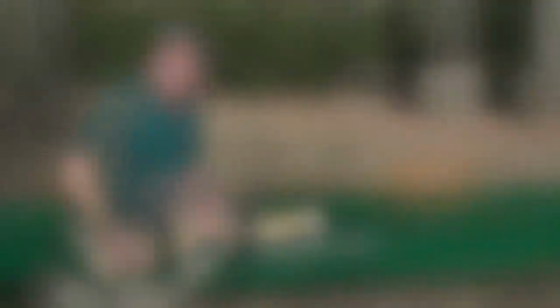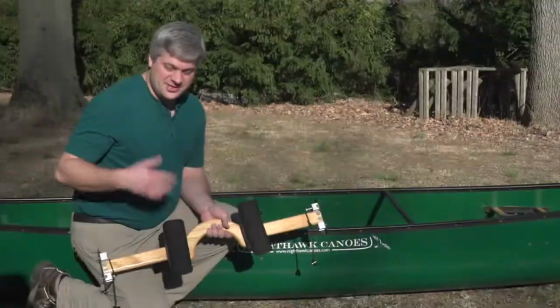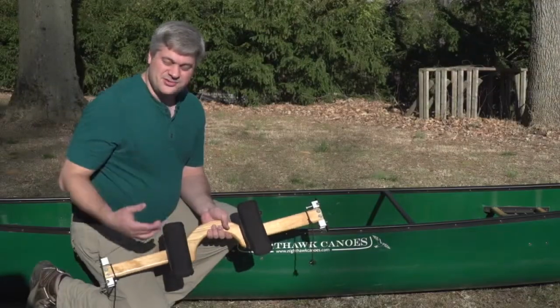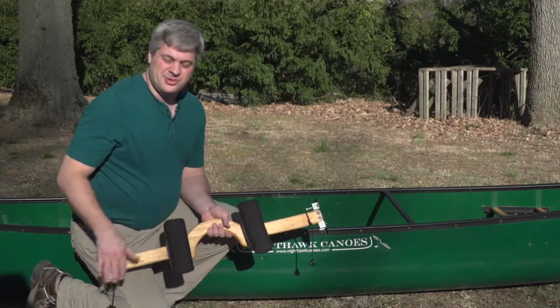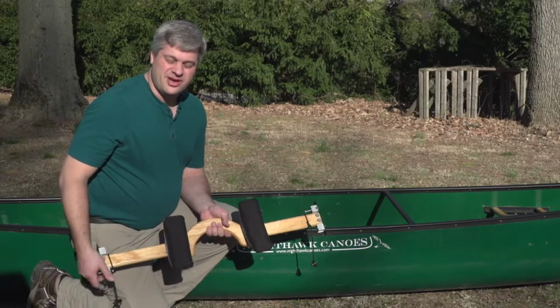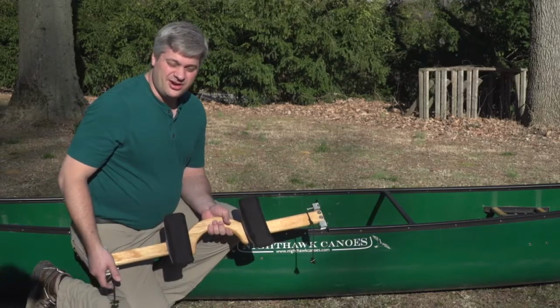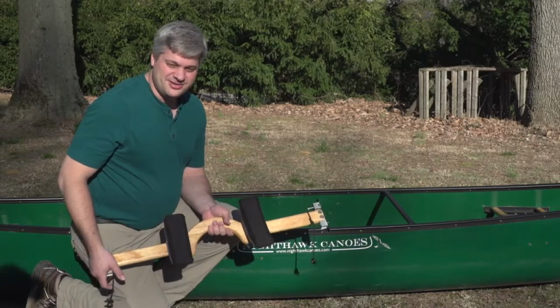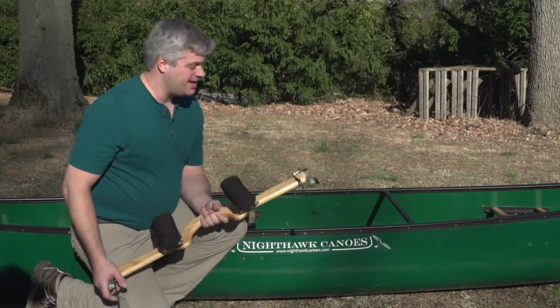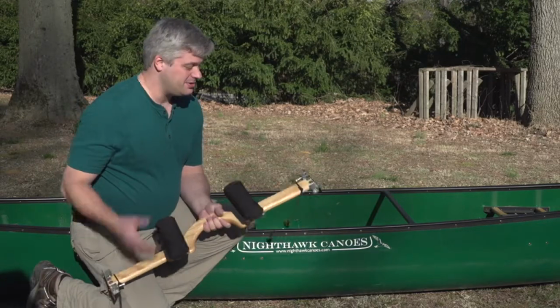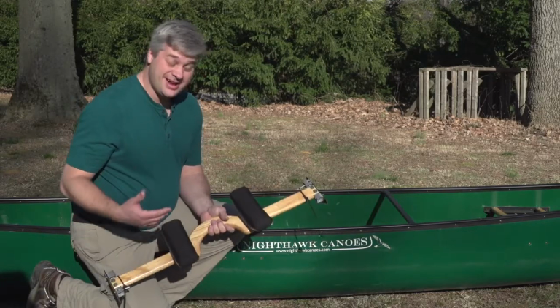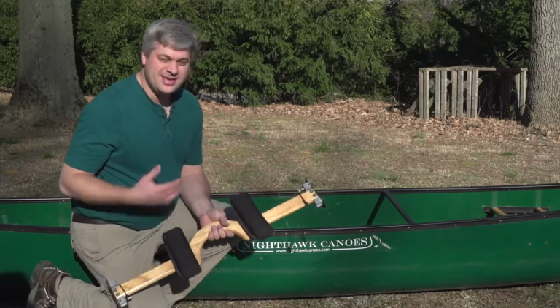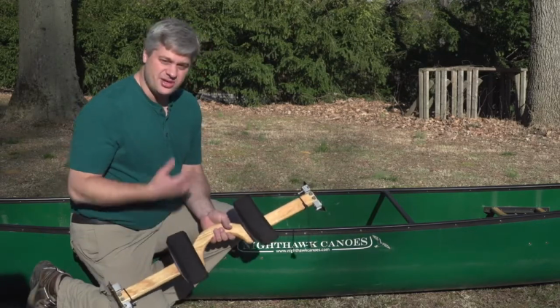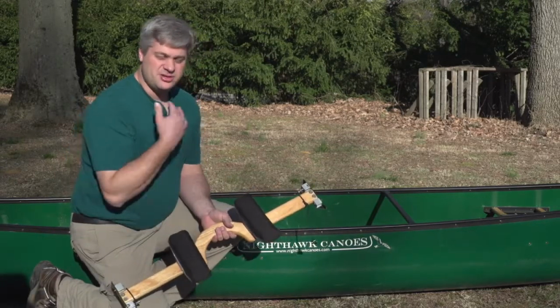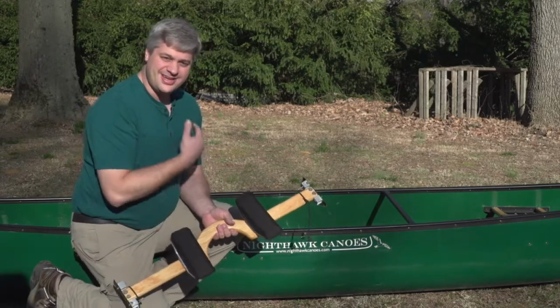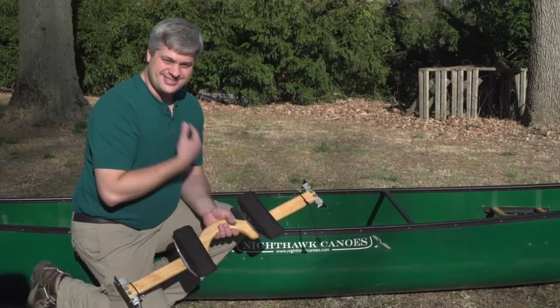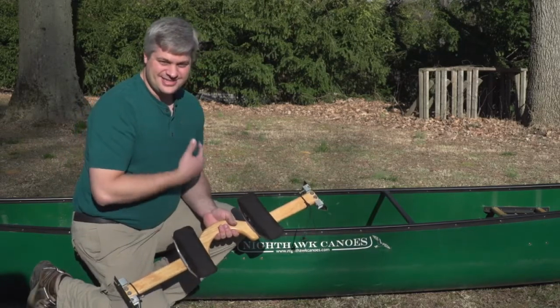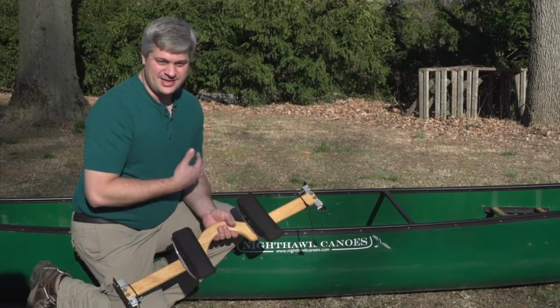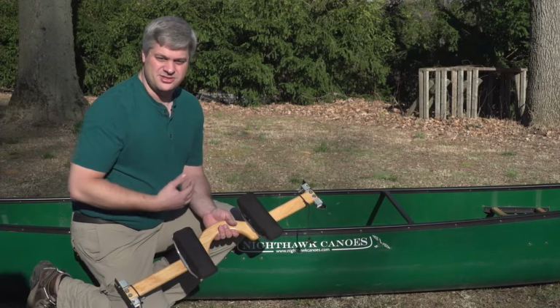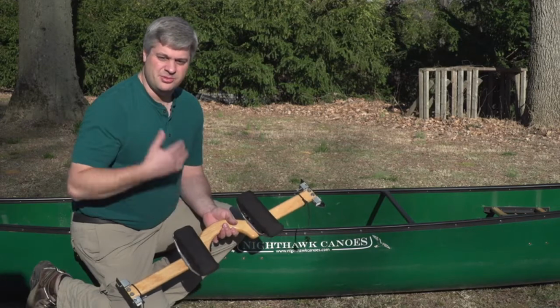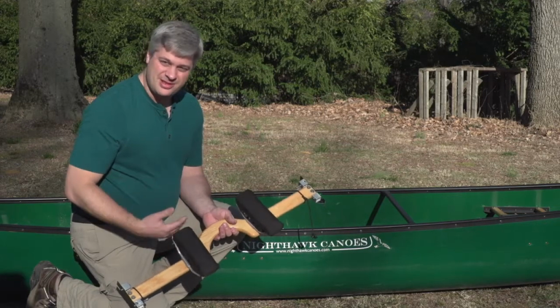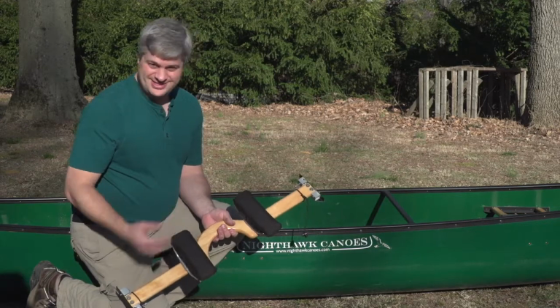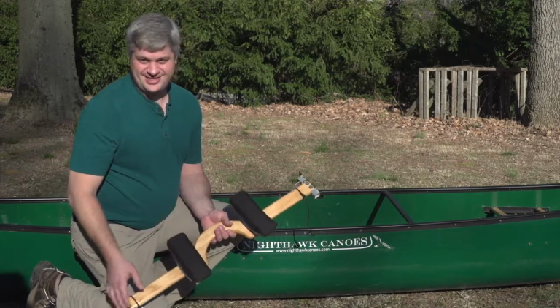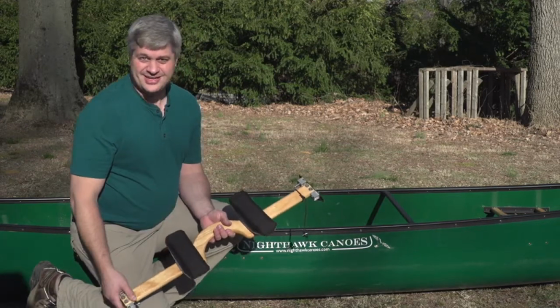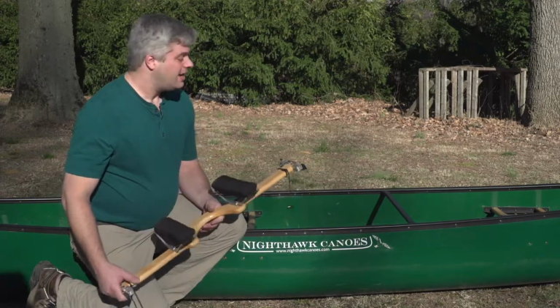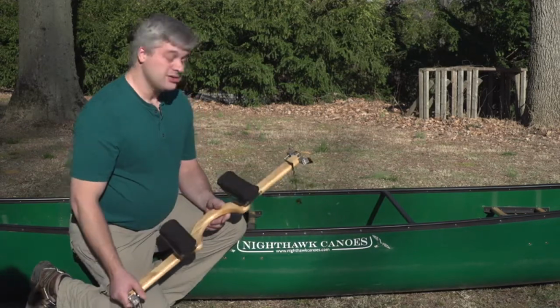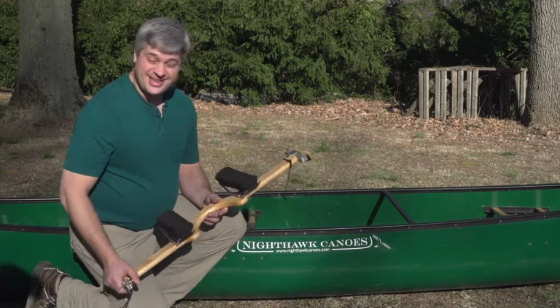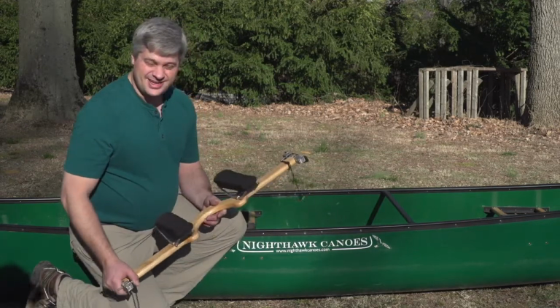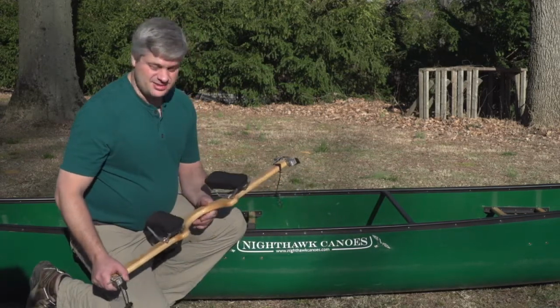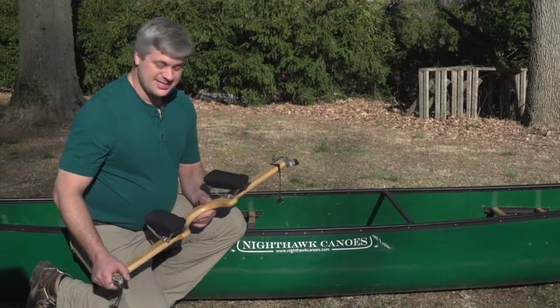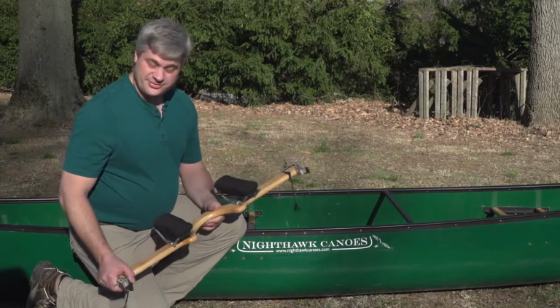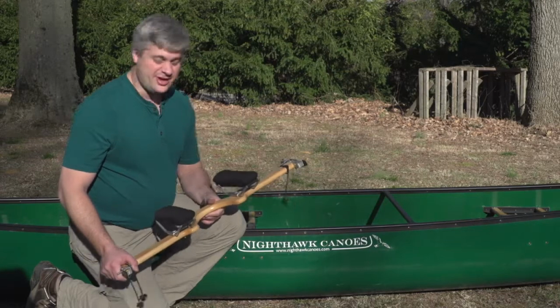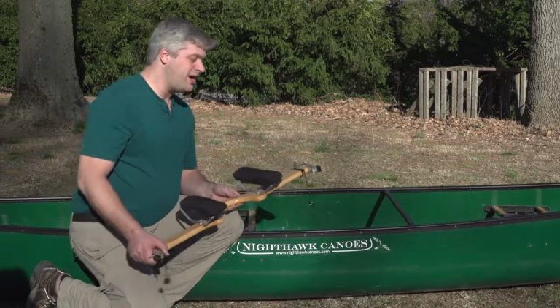The feature of the removable yoke on the Nighthawk canoes is that when you're done paddling, it's always going to go back in in exactly the same place. So your canoe will be properly balanced and easy to carry. It goes back in the exact reverse way it came out.